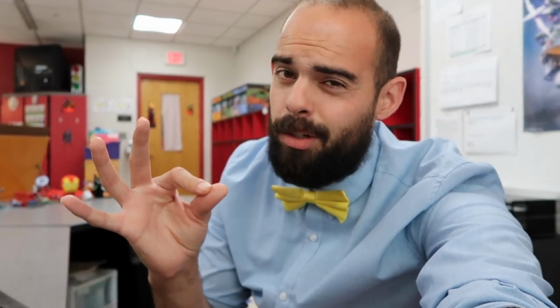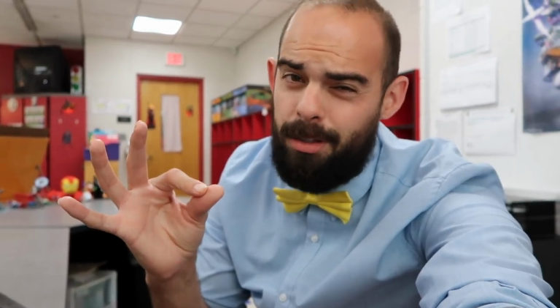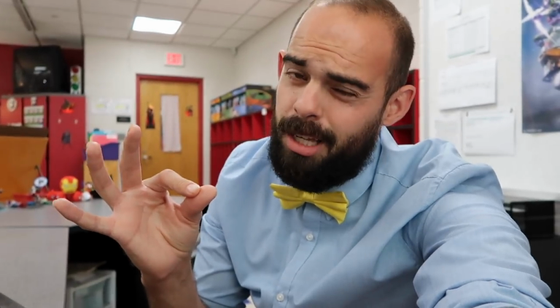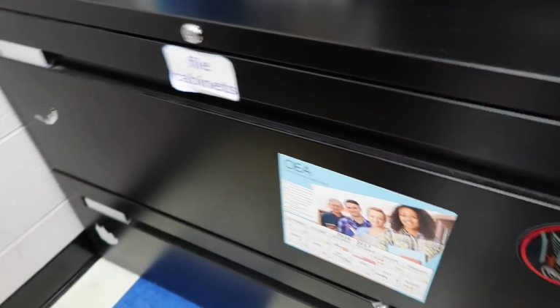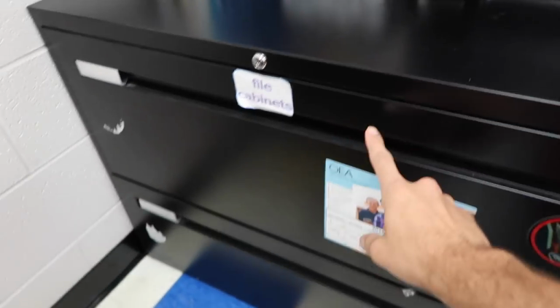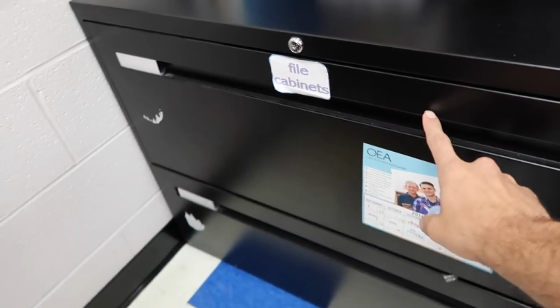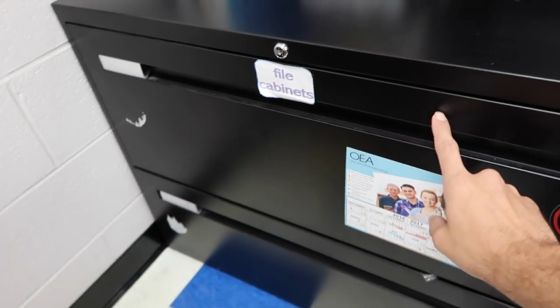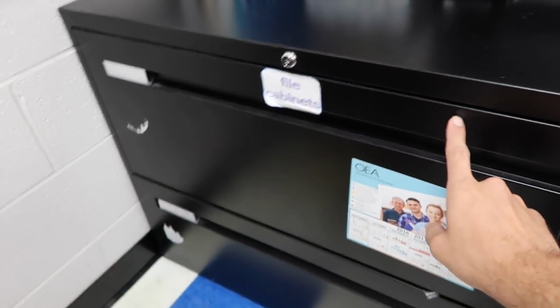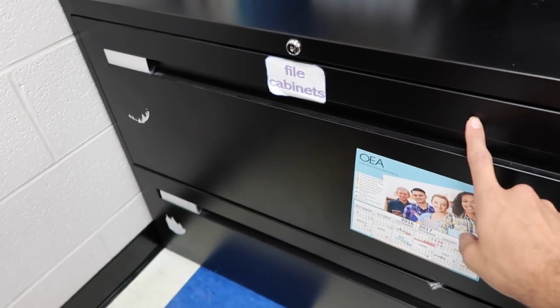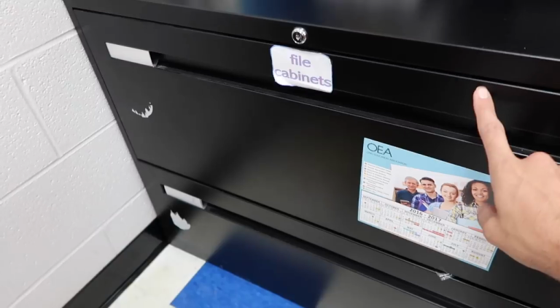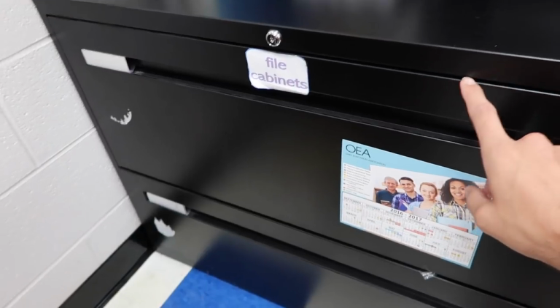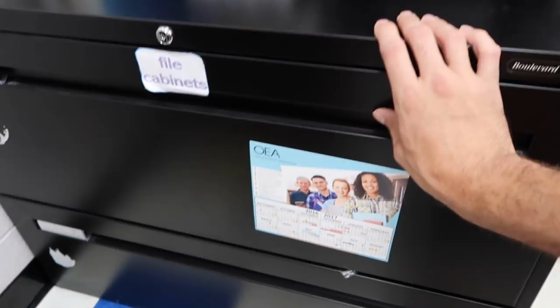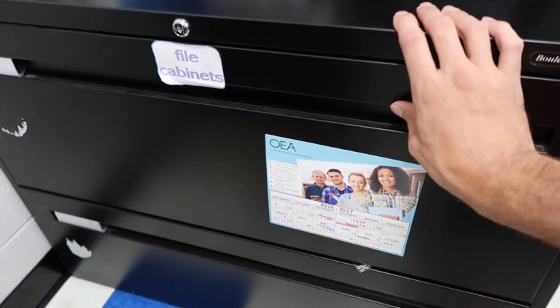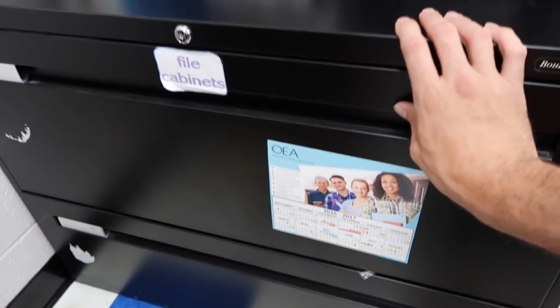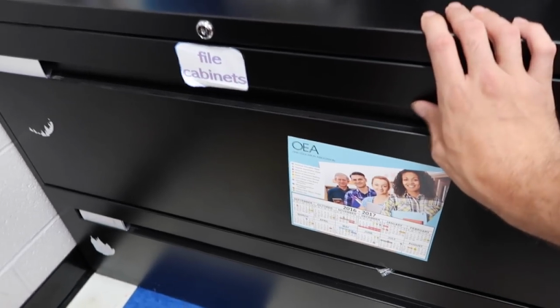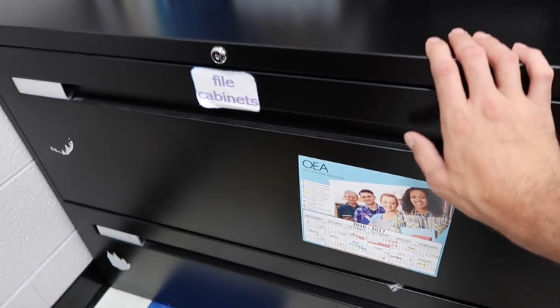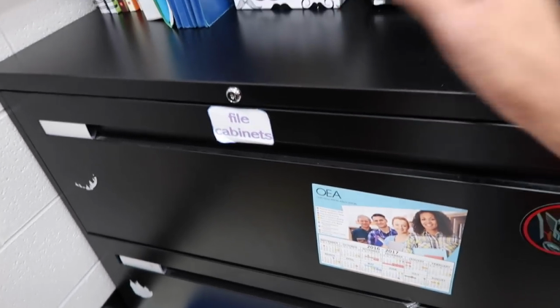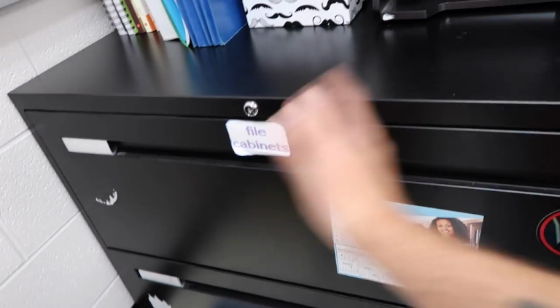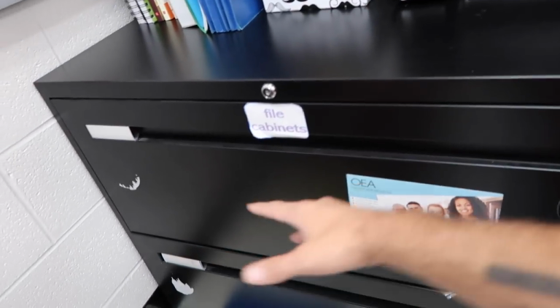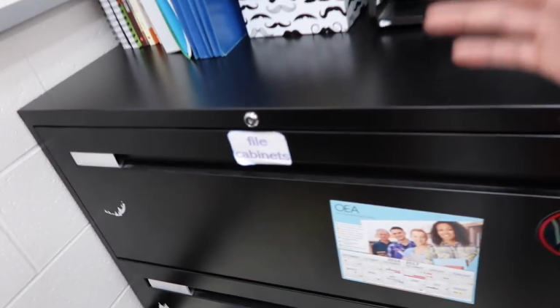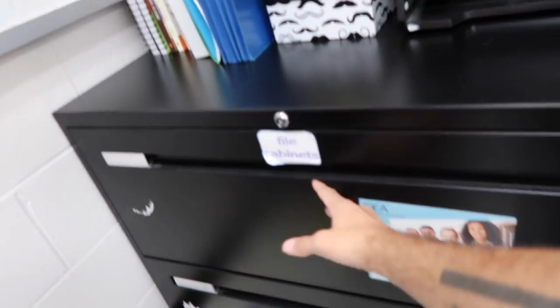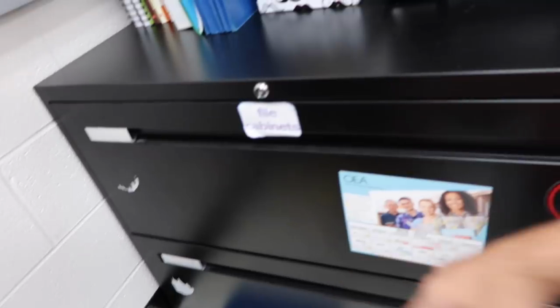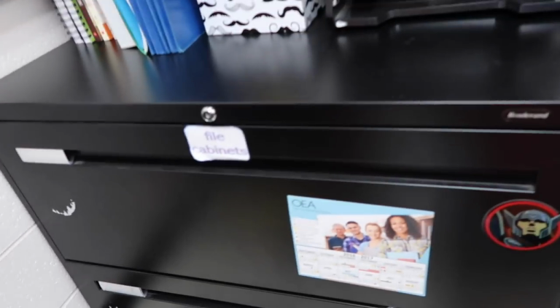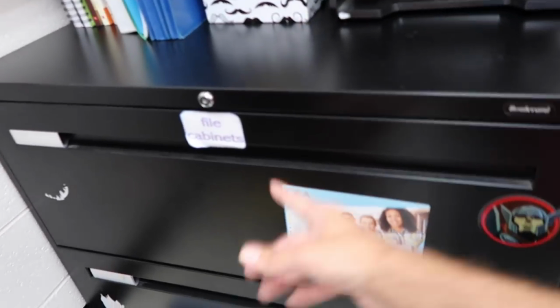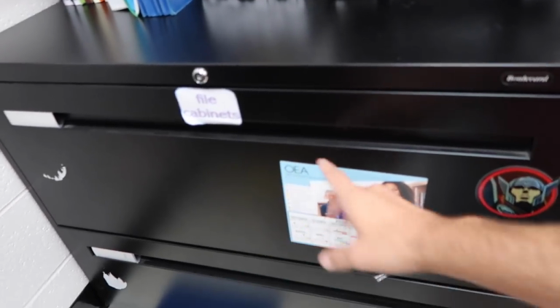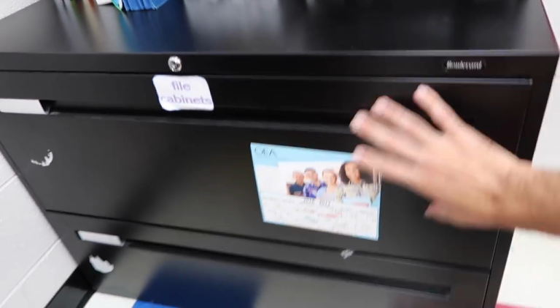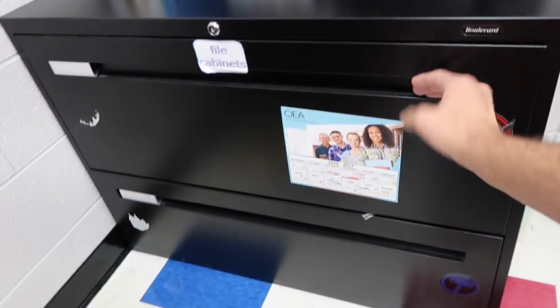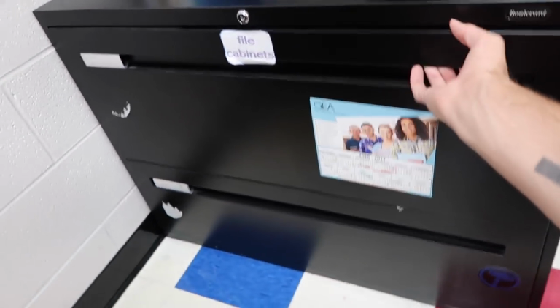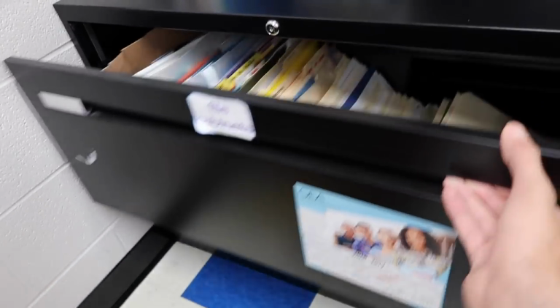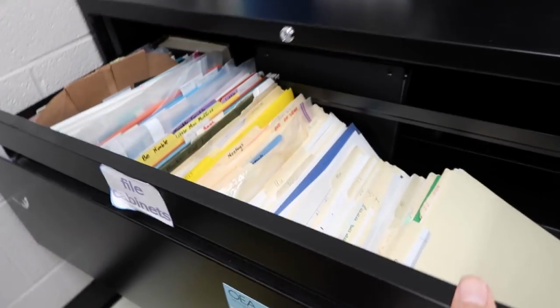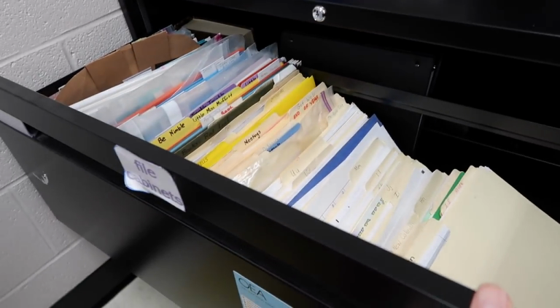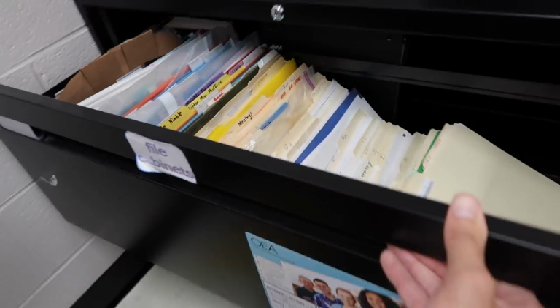The file cabinets — this is where I keep all my long-term file documents and copies for the school year. Thanksgiving stuff is in here, Christmas stuff in here, all nice and tidy in my file cabinet system.